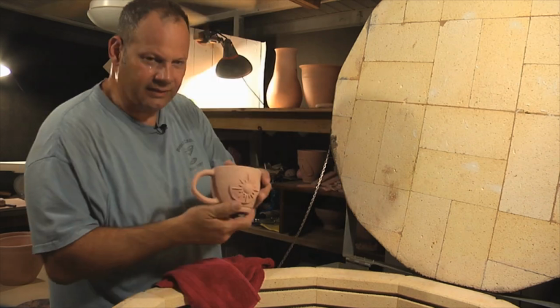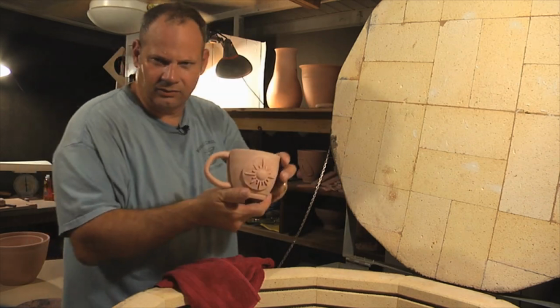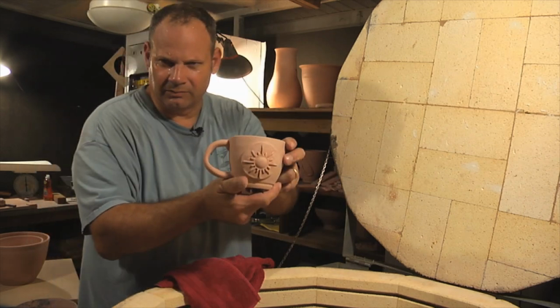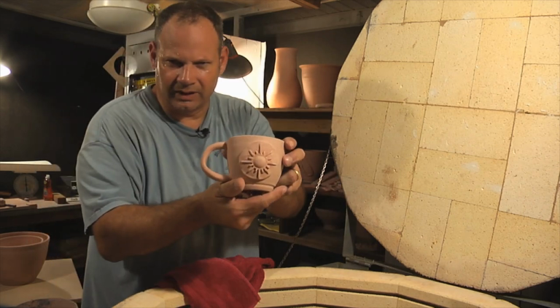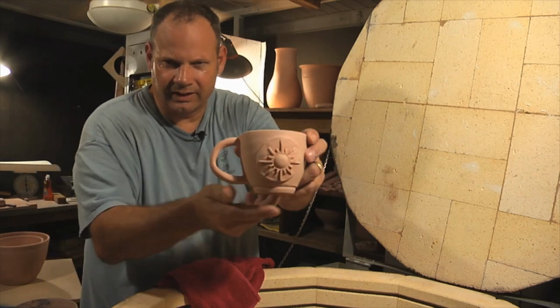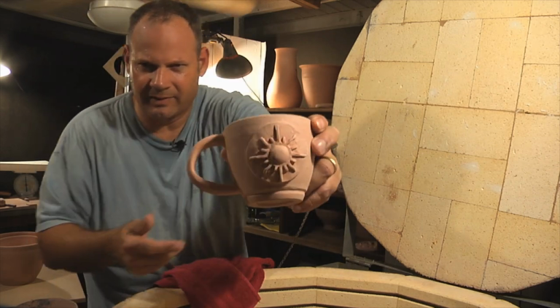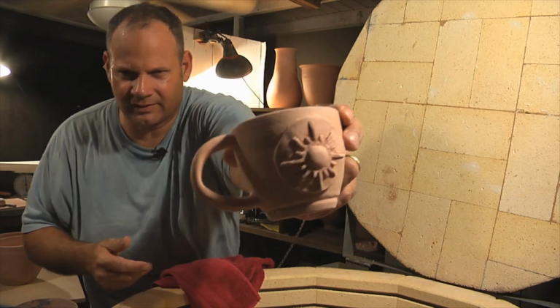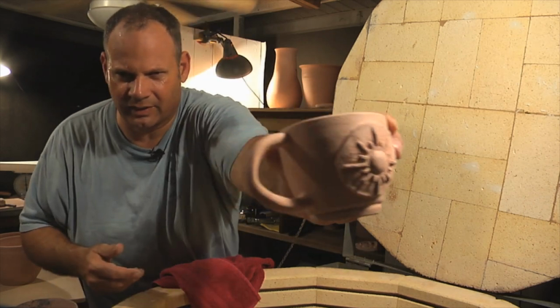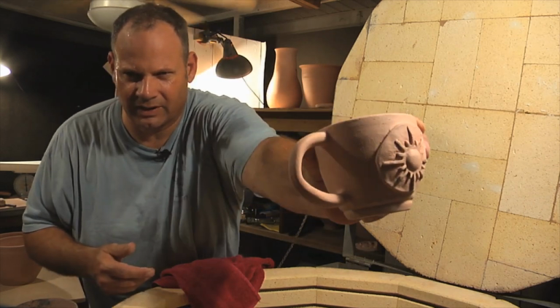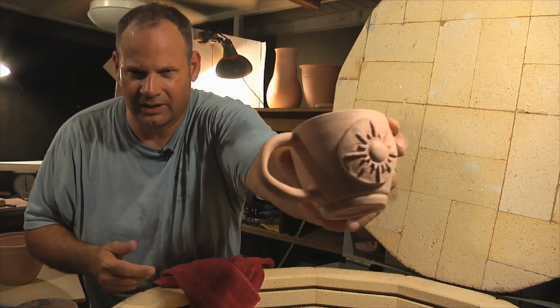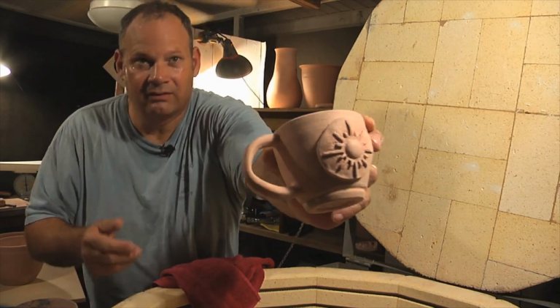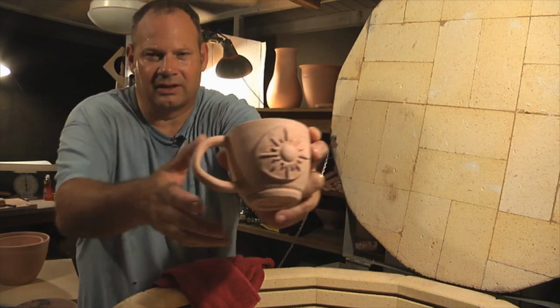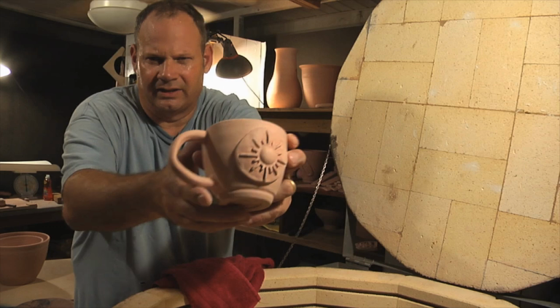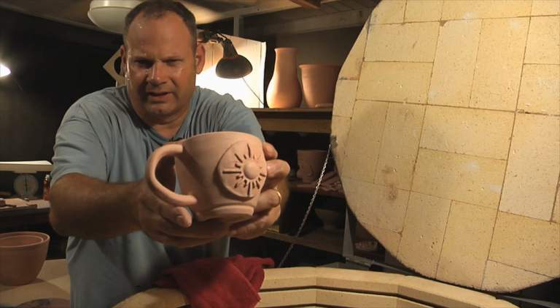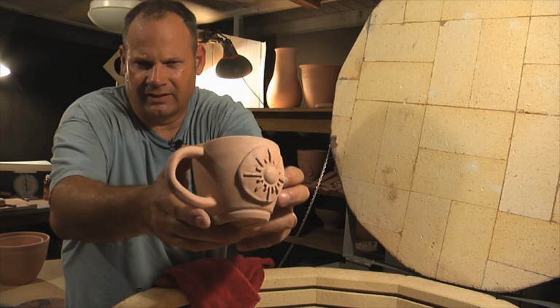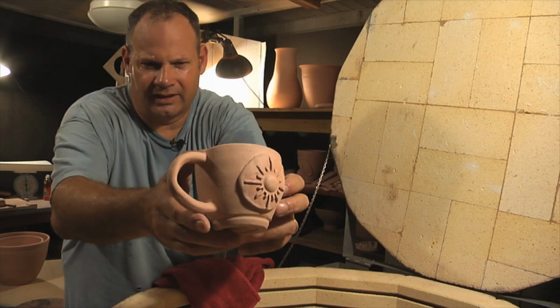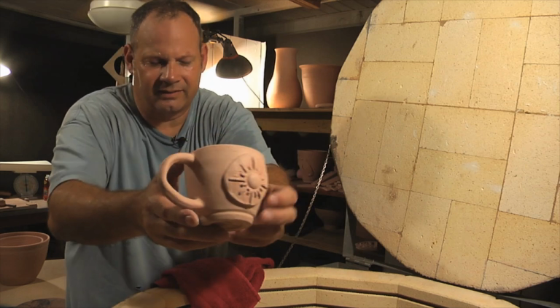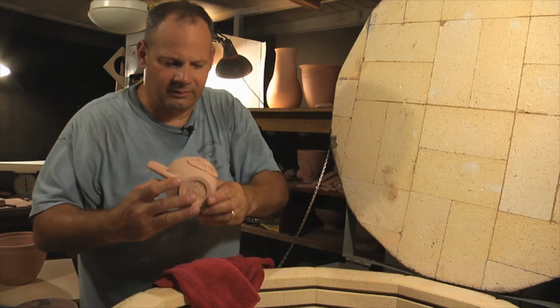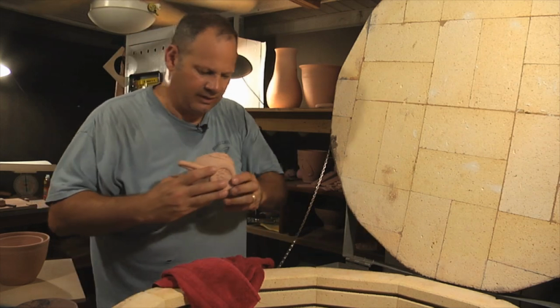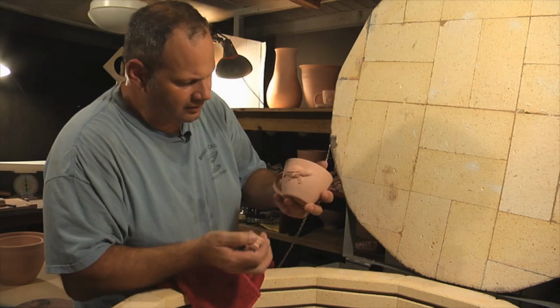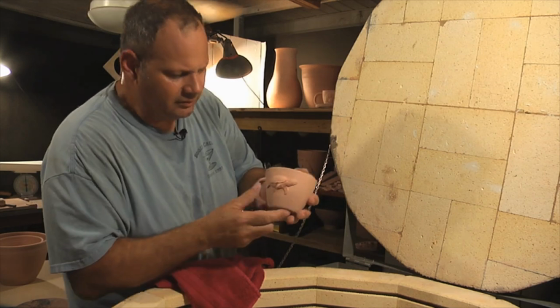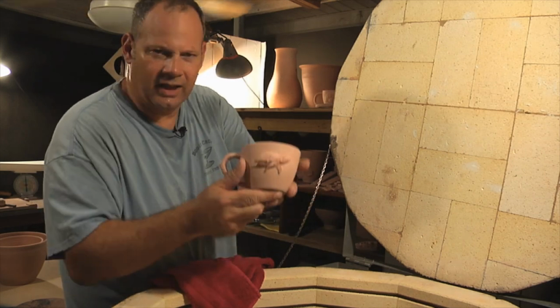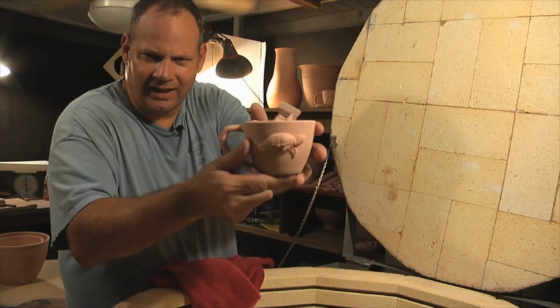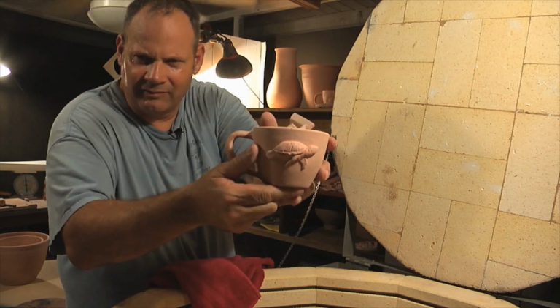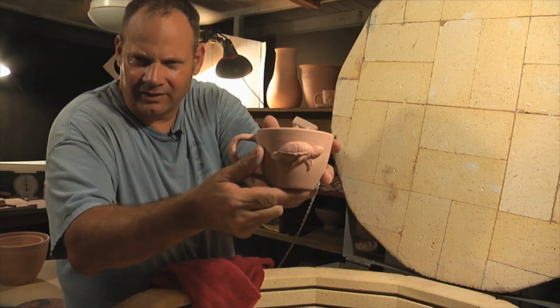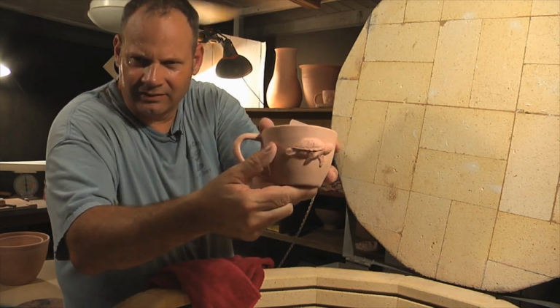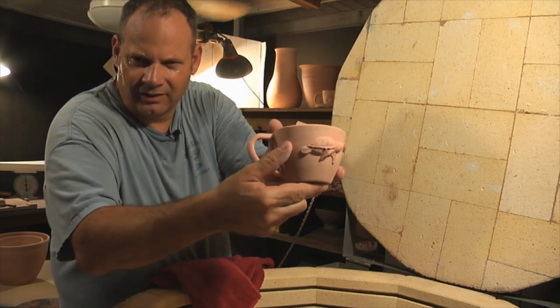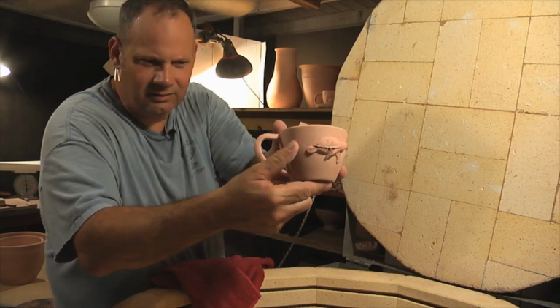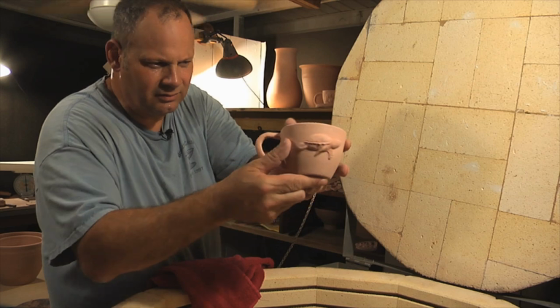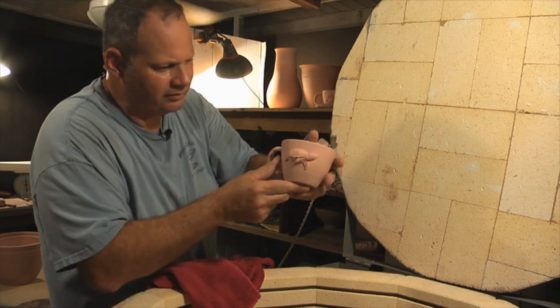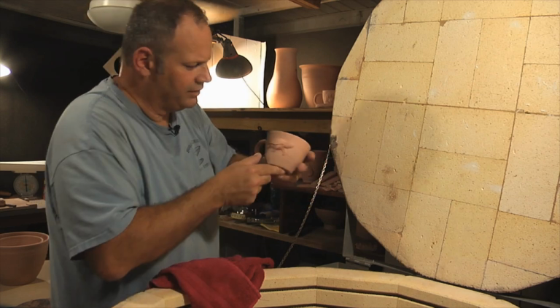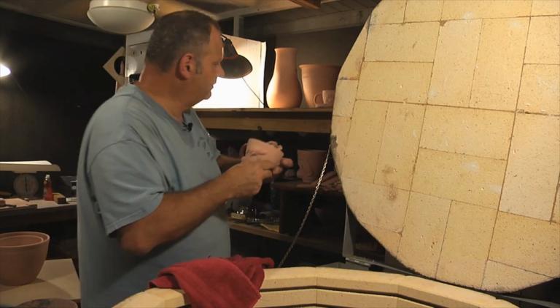That's a cool little mug. I like that — my little sunburst mug. Look at that light. That's a good one. Look at that little guy. Love my turtles. Turtle swimming sideways.